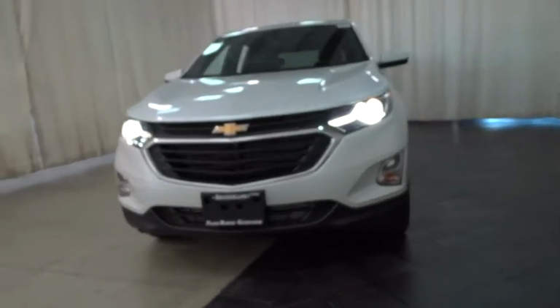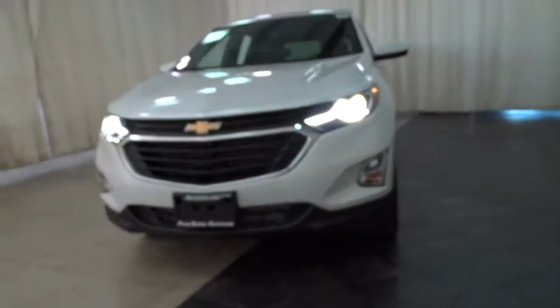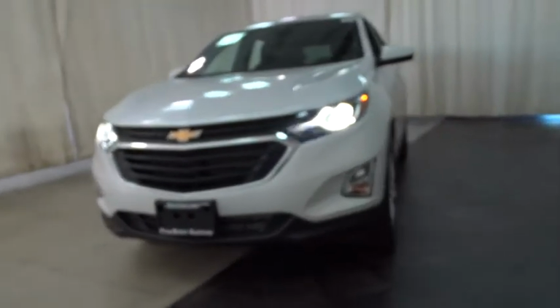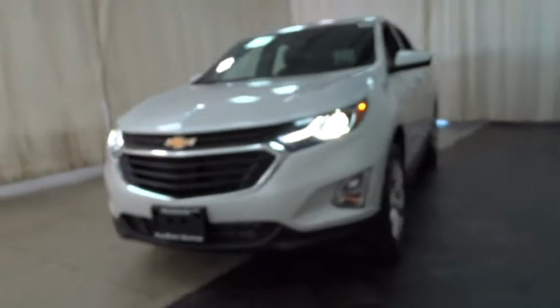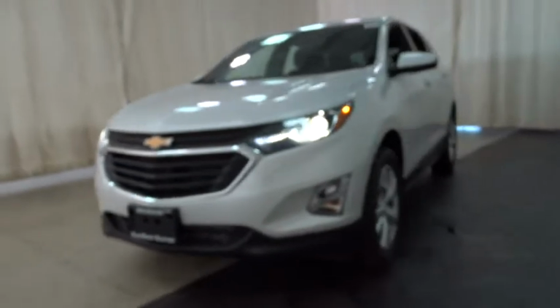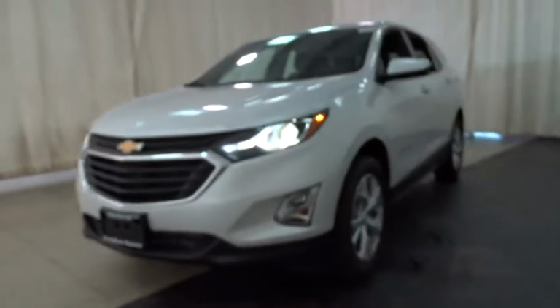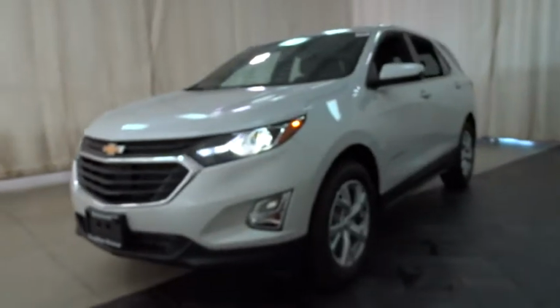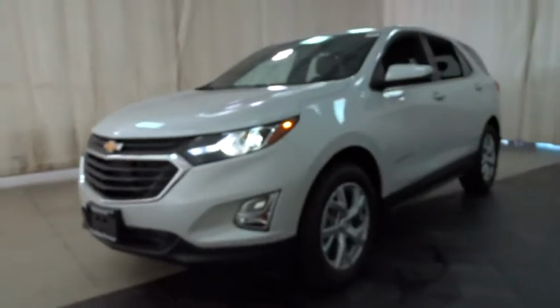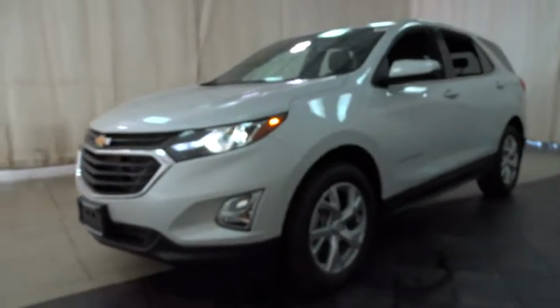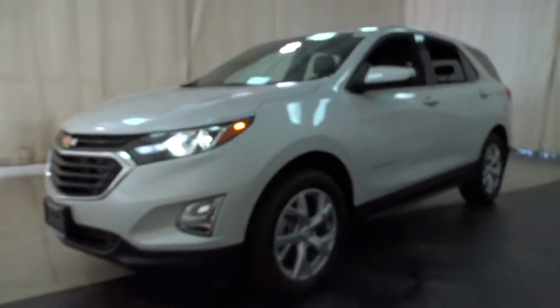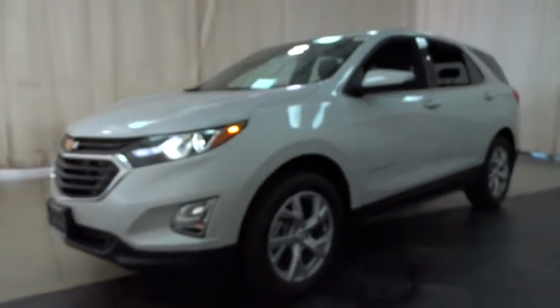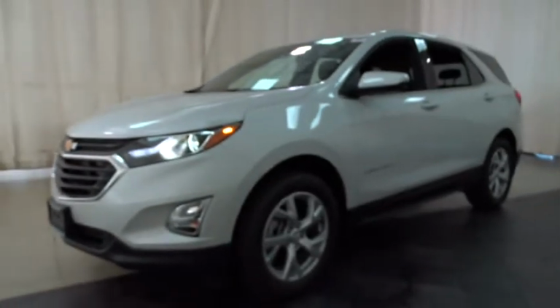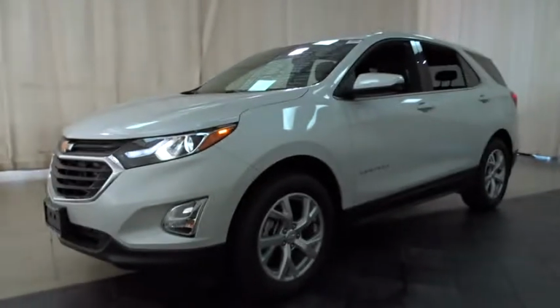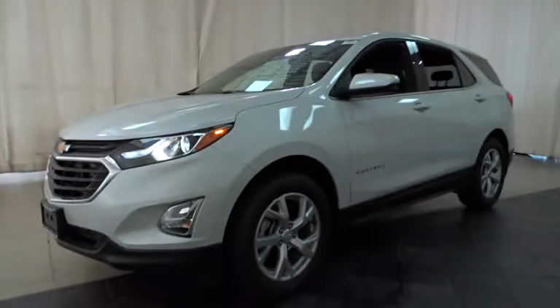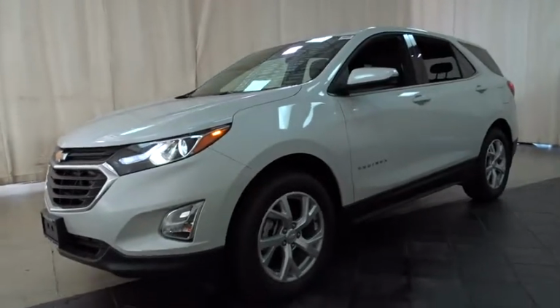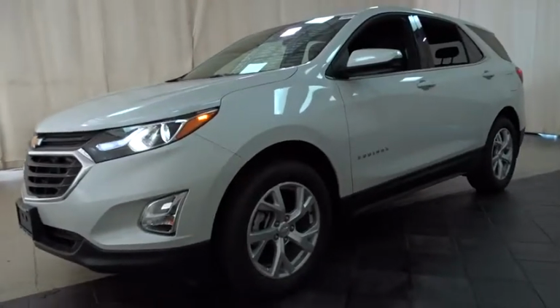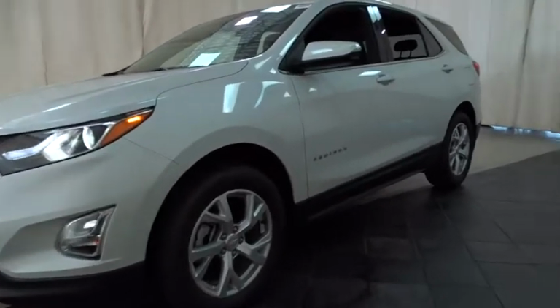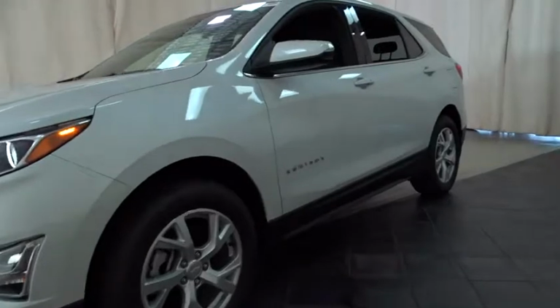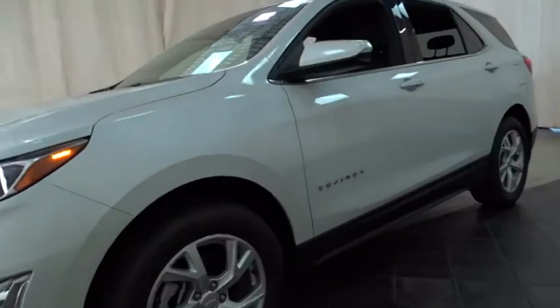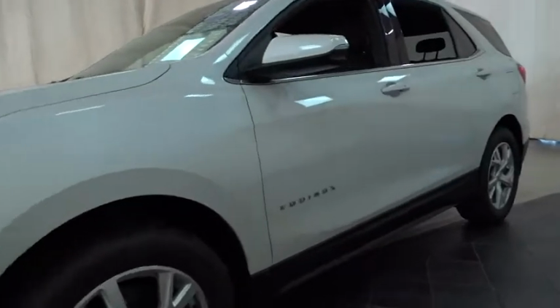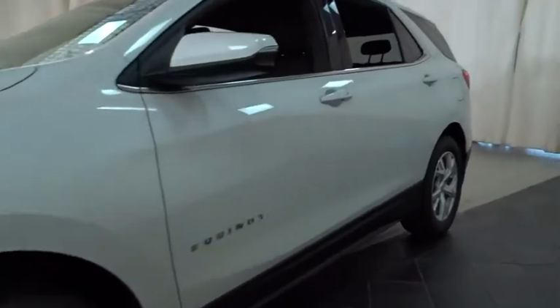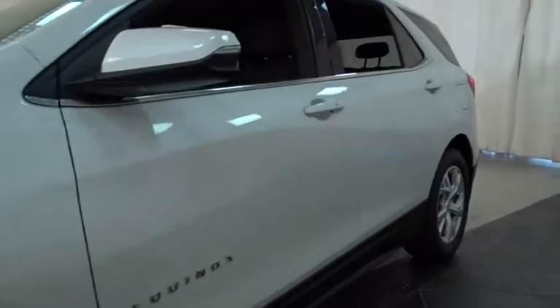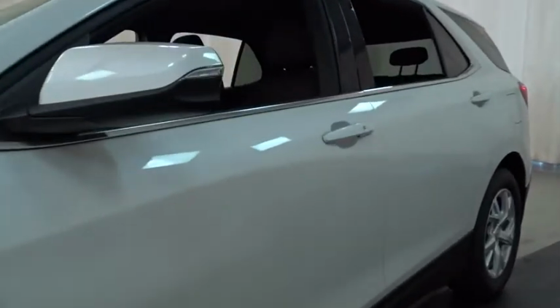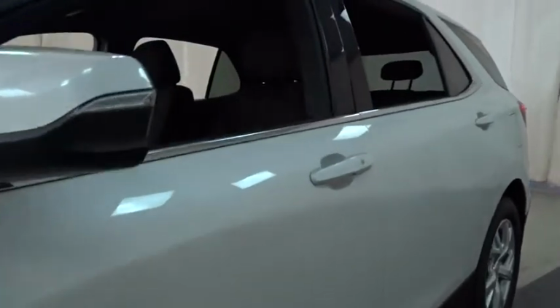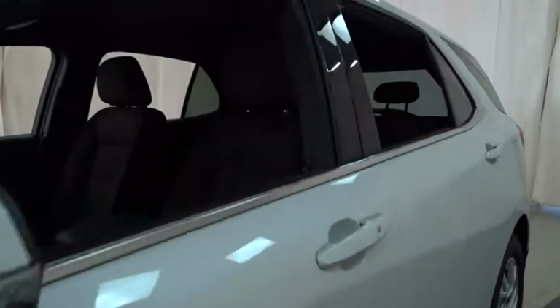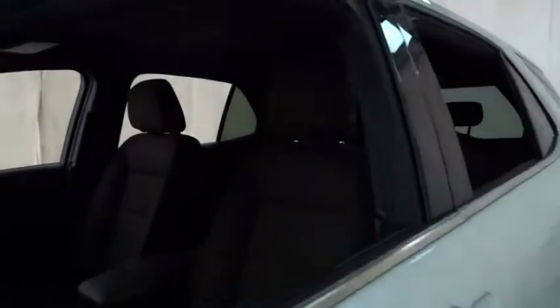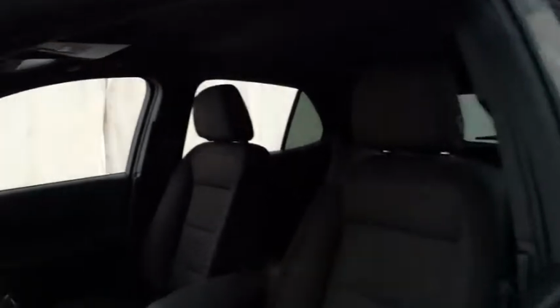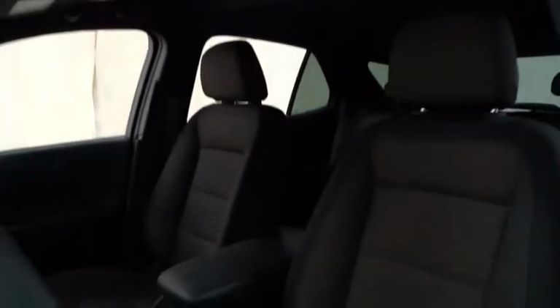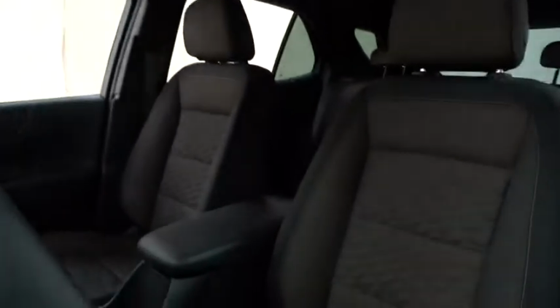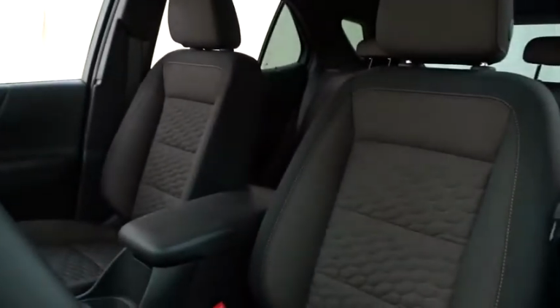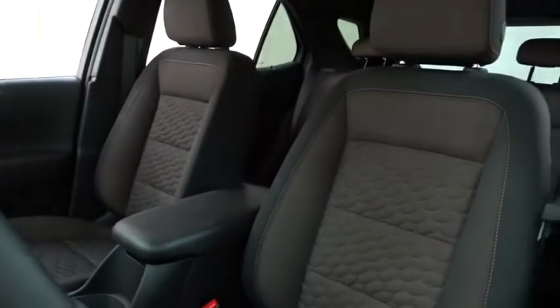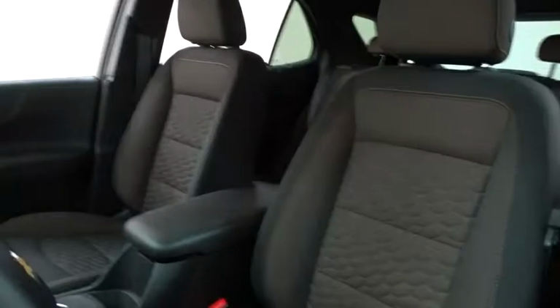All-wheel drive. Stability control. Traction control. Tow hitch. Steering wheel audio controls. Keyless entry. Anti-lock braking system. Backup camera. Power liftgate. Remote engine start.